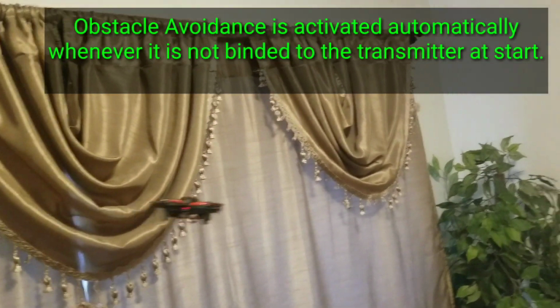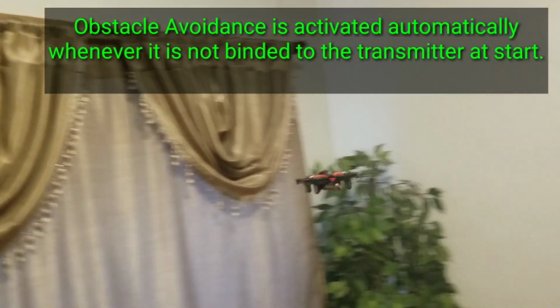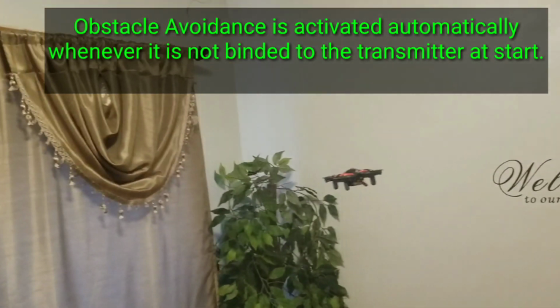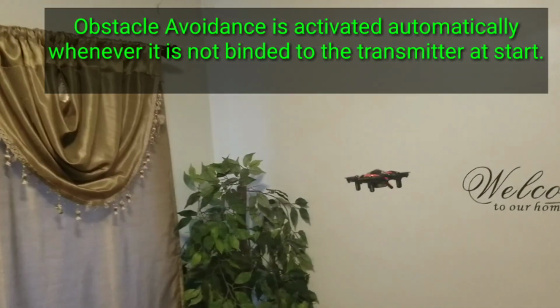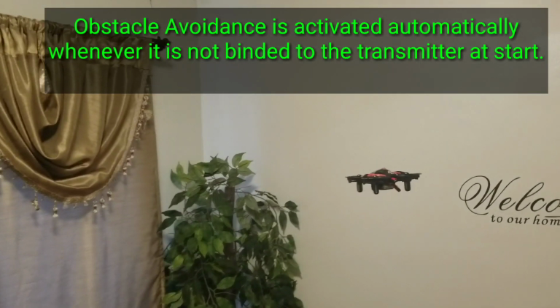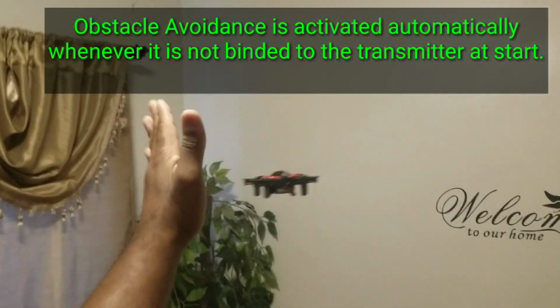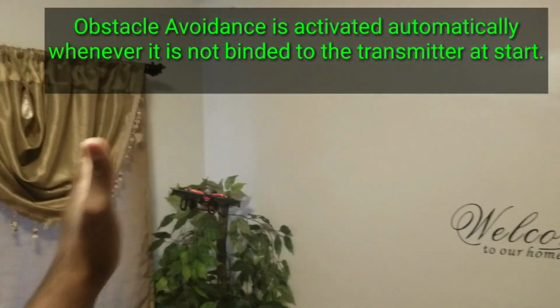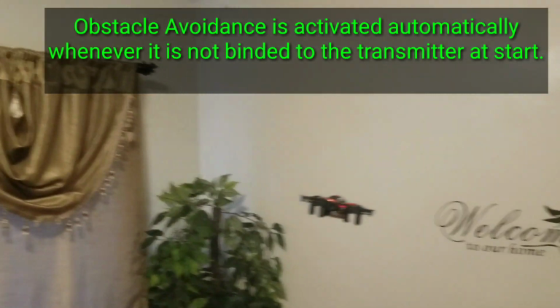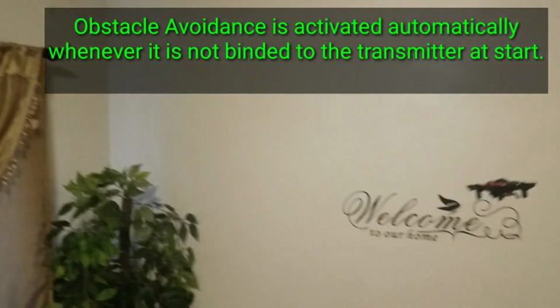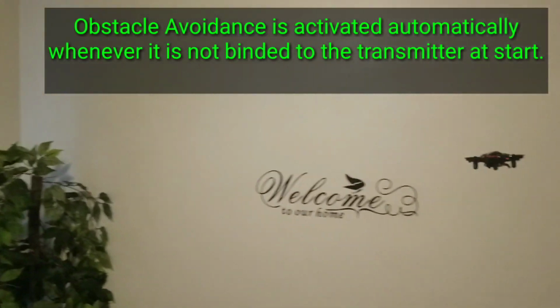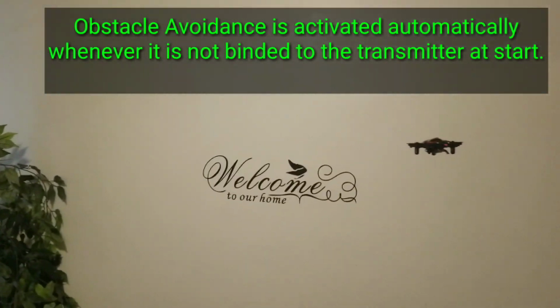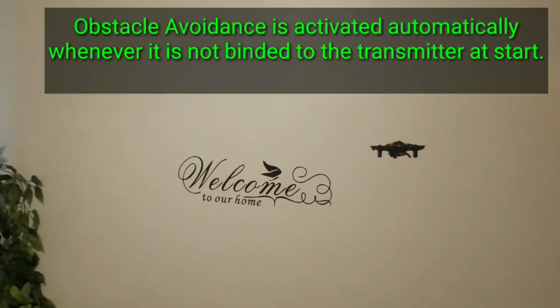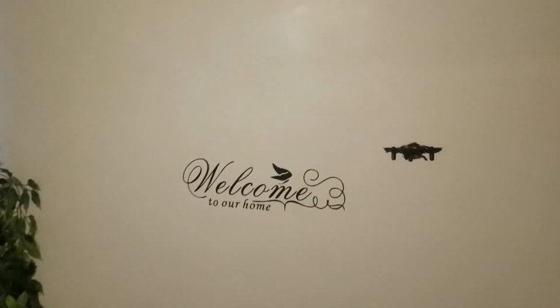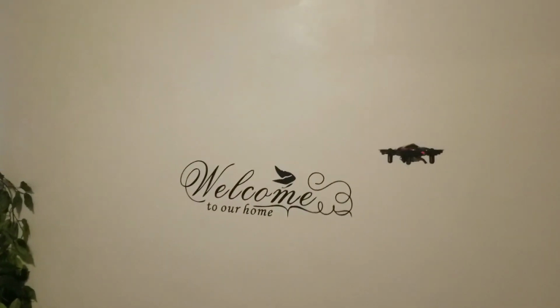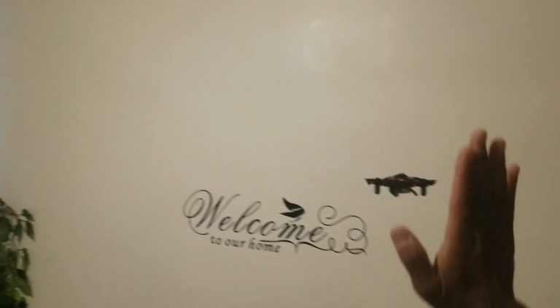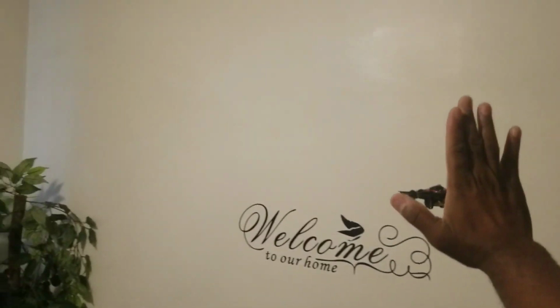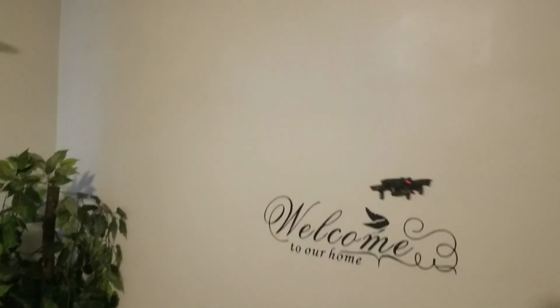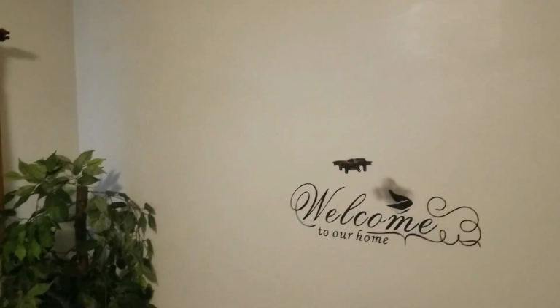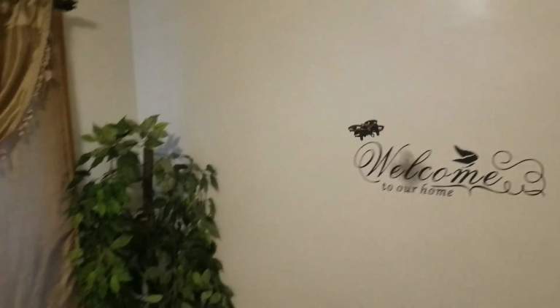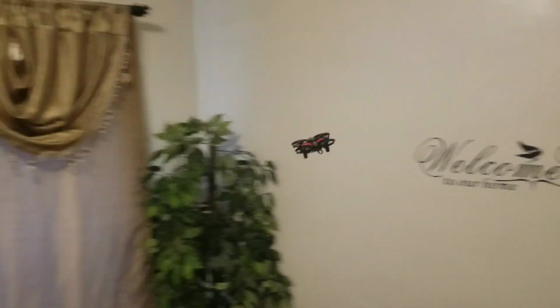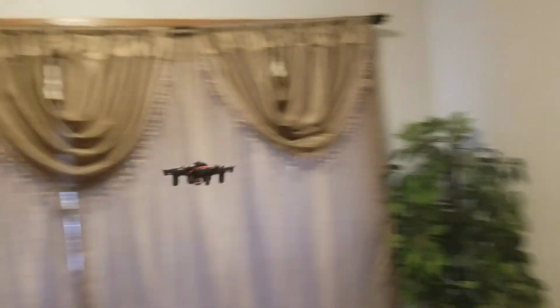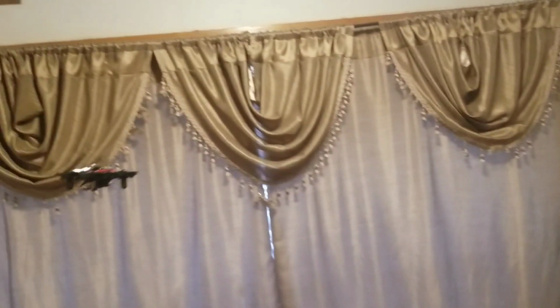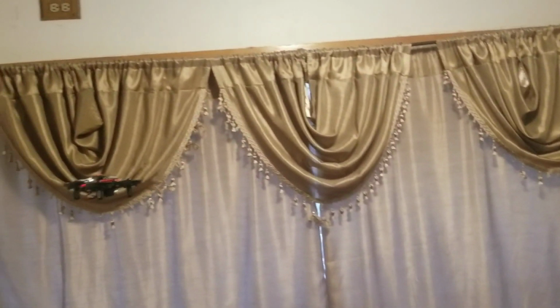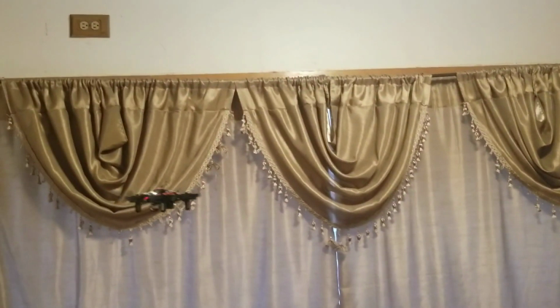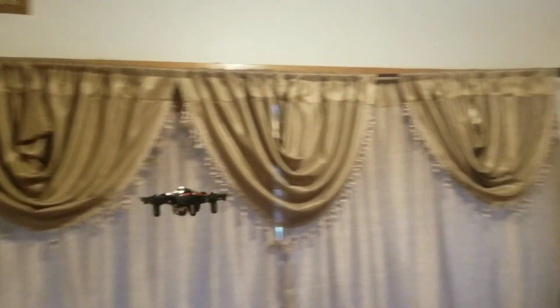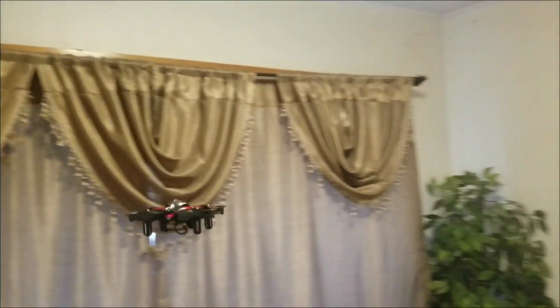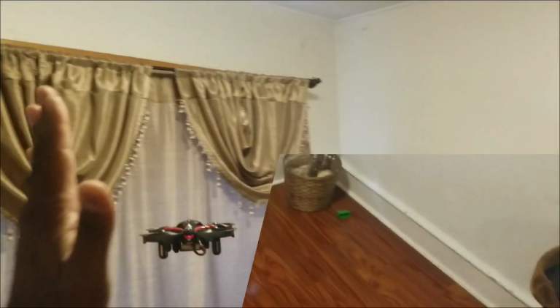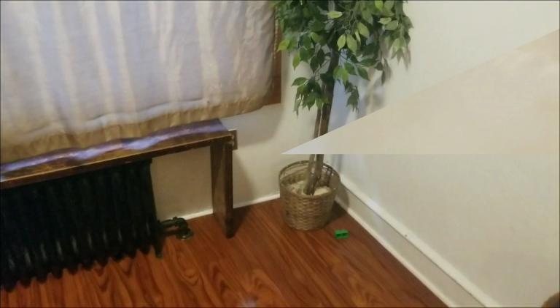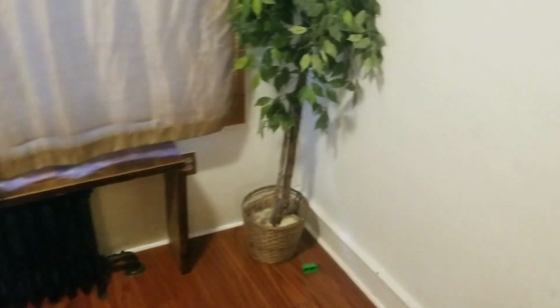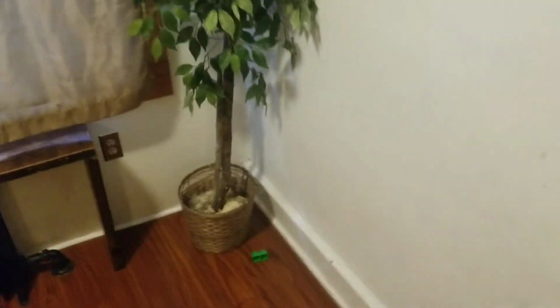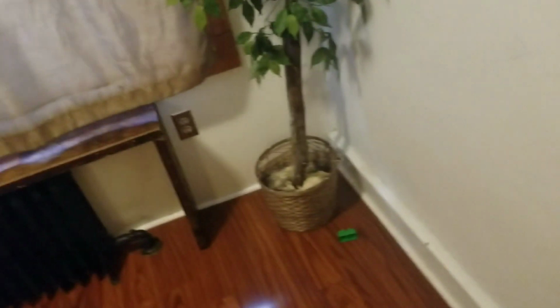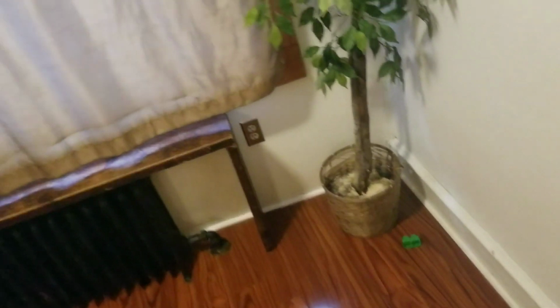Pretty nice — my kids love playing with this thing without the transmitter. It even moves diagonally. We're going to turn the transmitter back on.